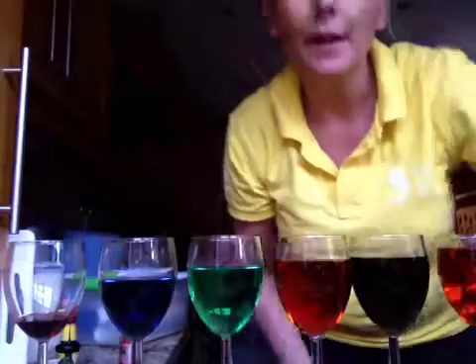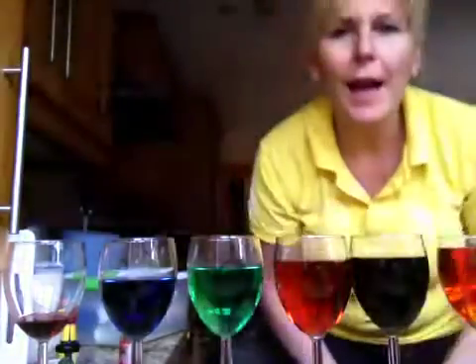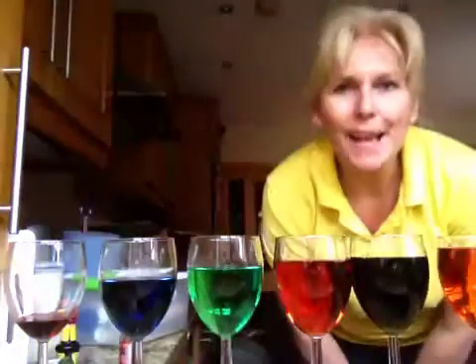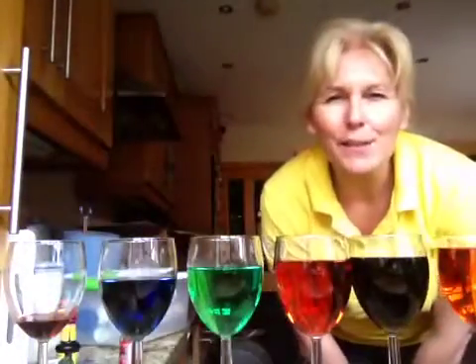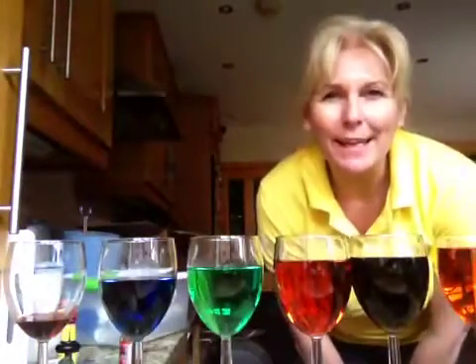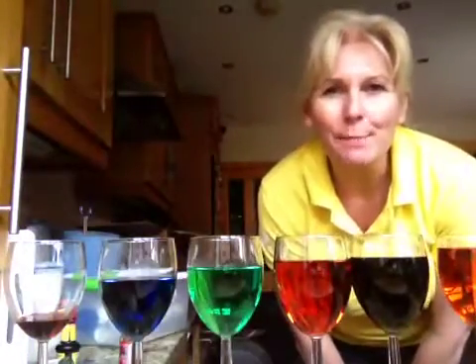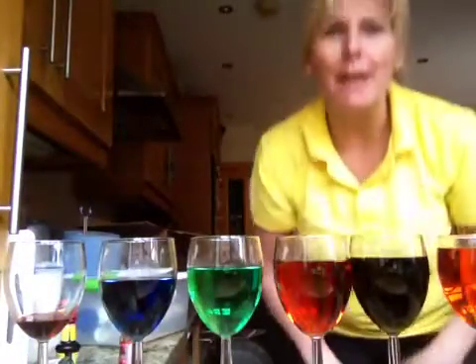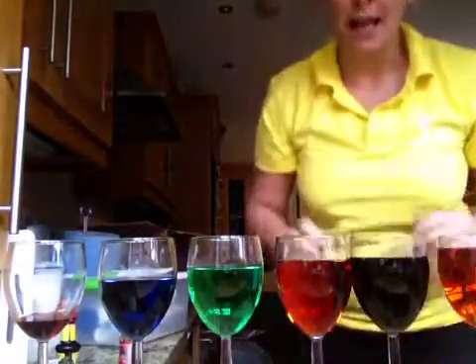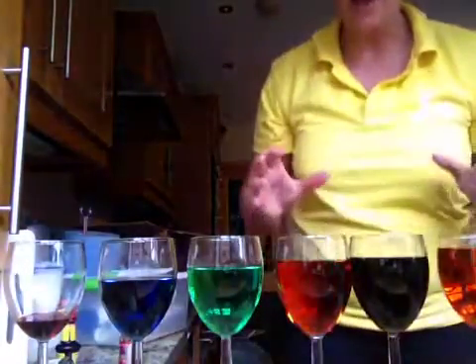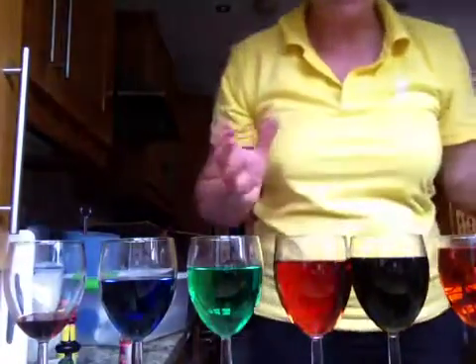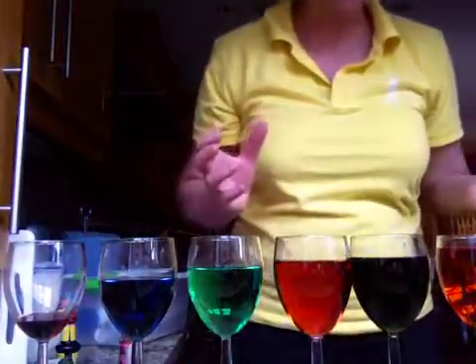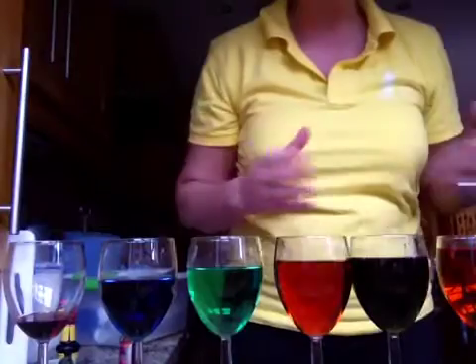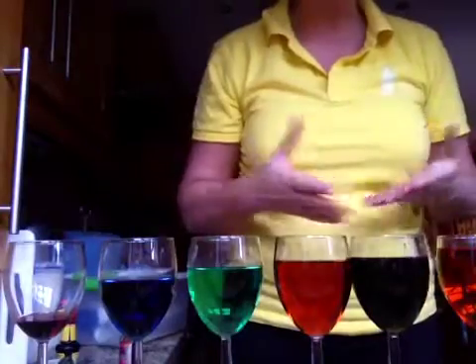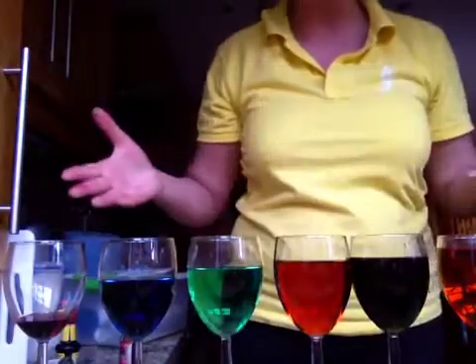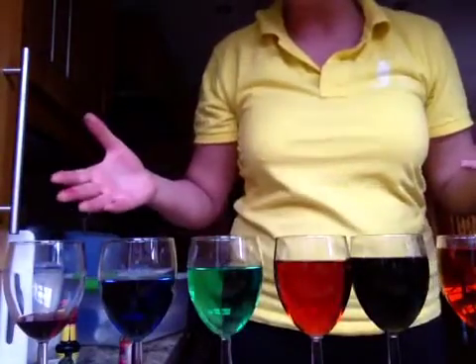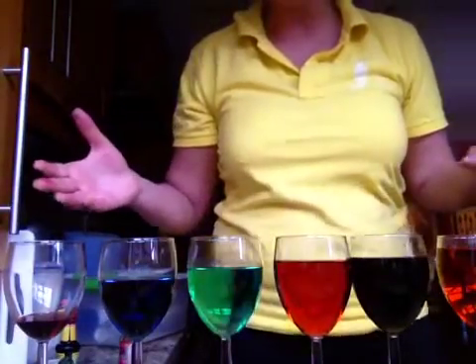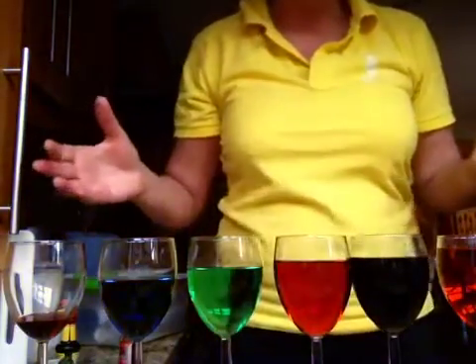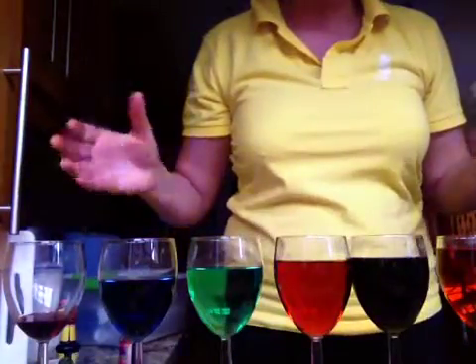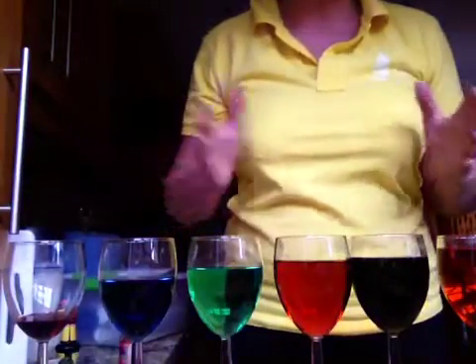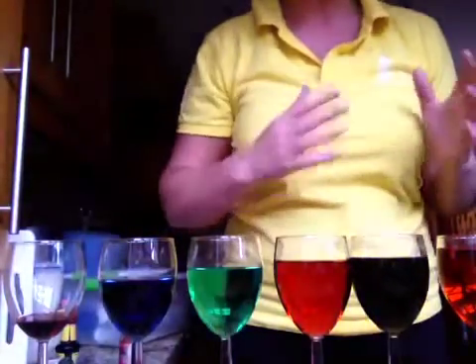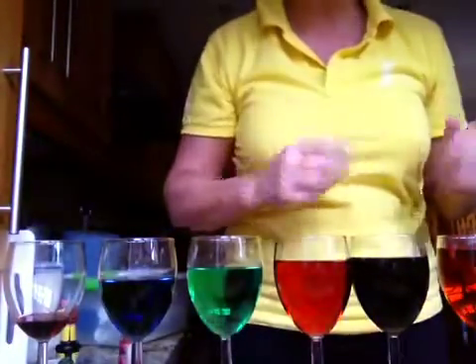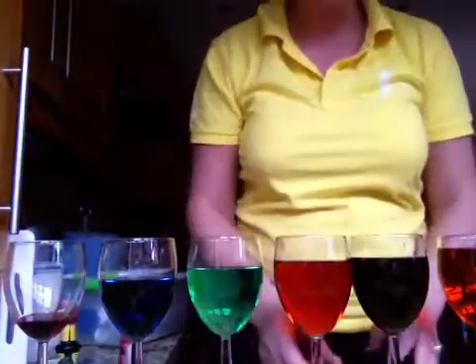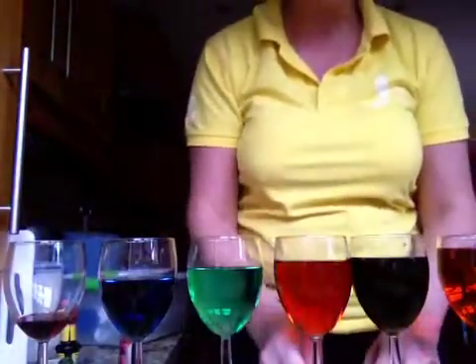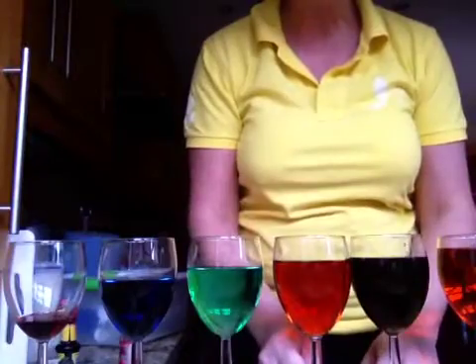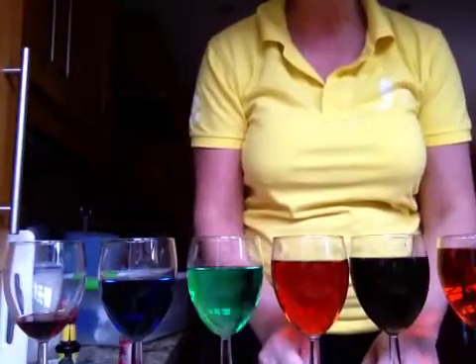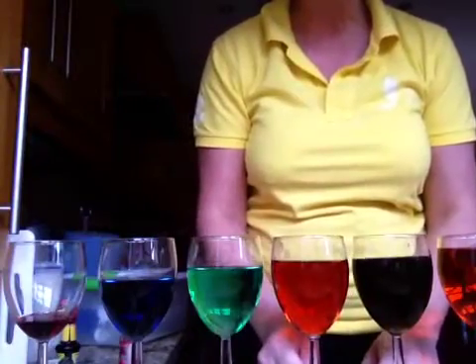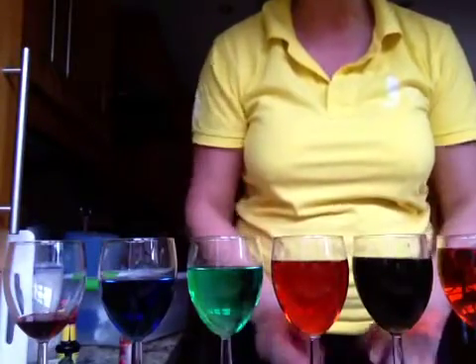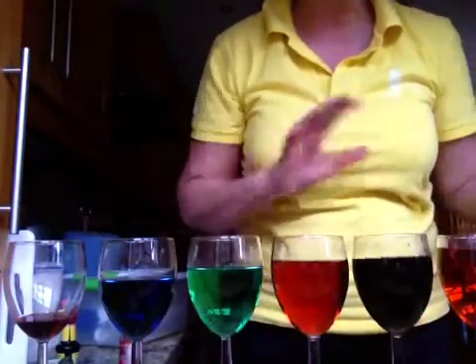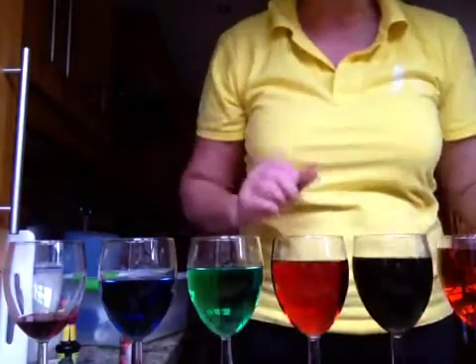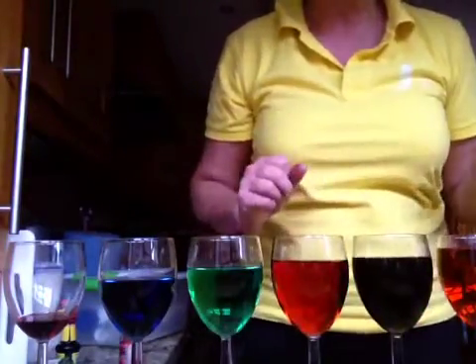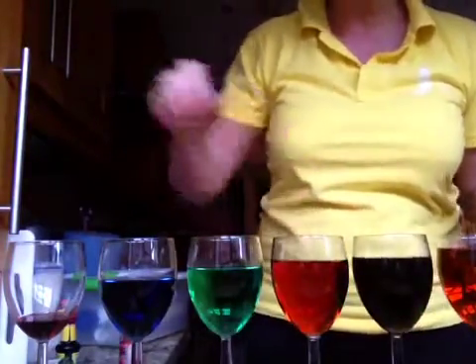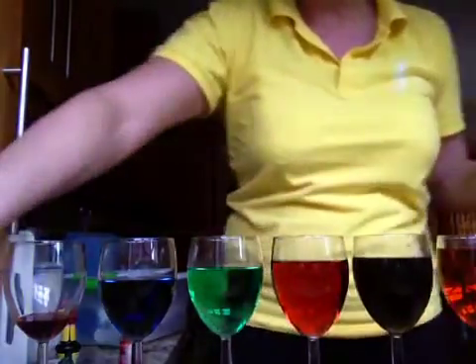Hi, it's Scientific Sue in my kitchen messing around with a bit of science. So what I've got here are six glasses. I put different amounts of water in them and I've coloured them a little bit as well so that we can distinguish one from the other.